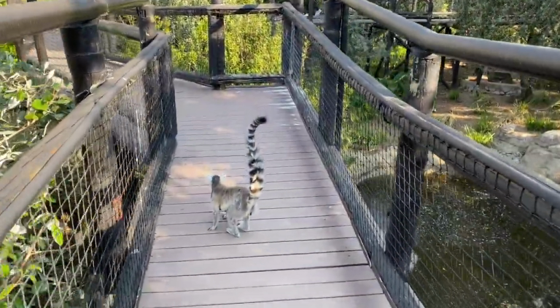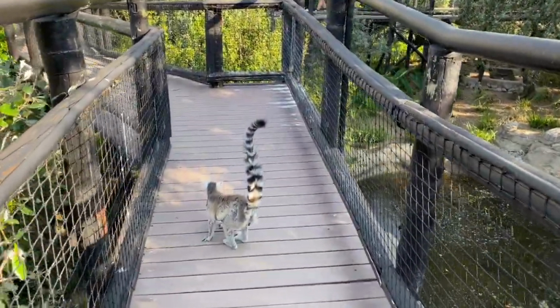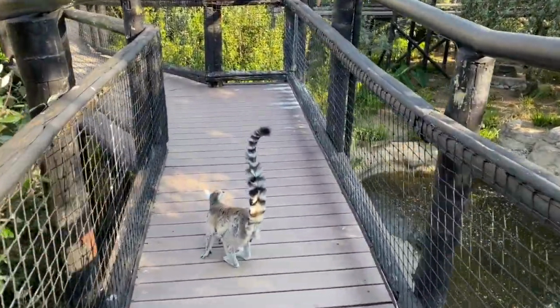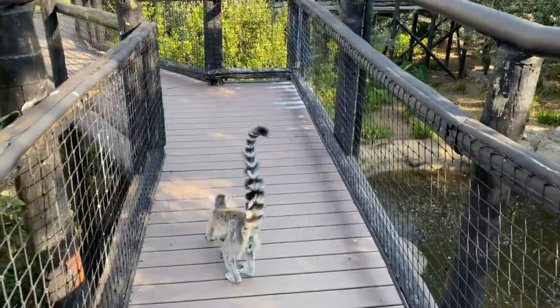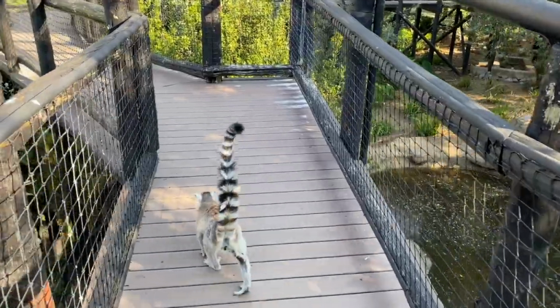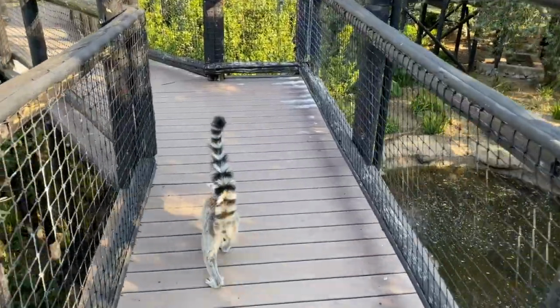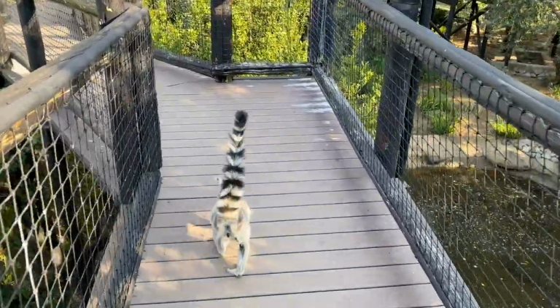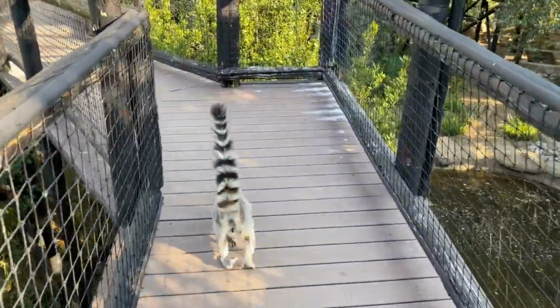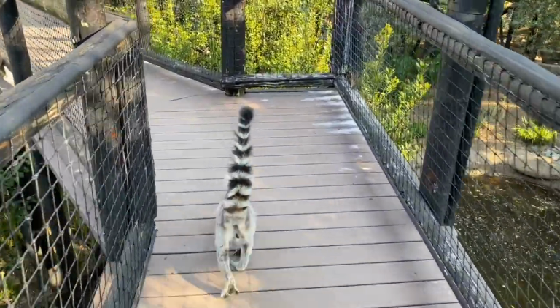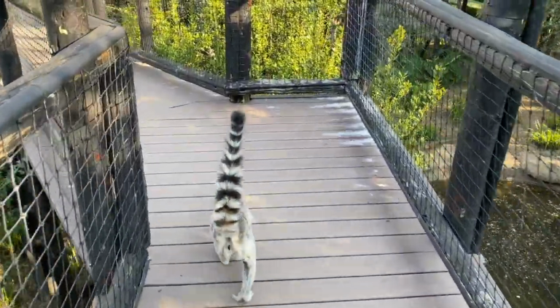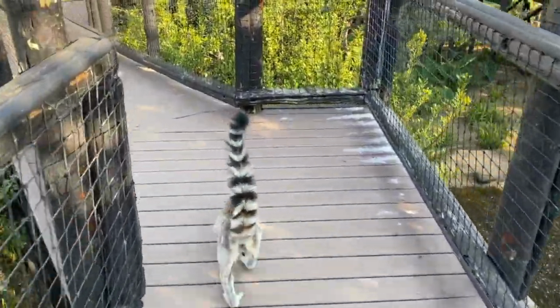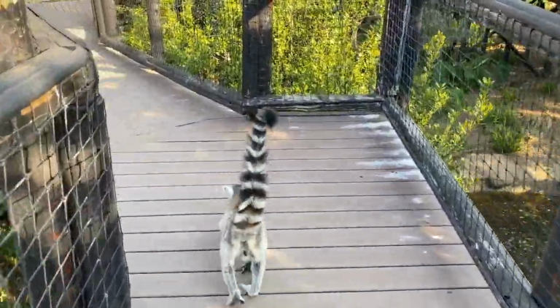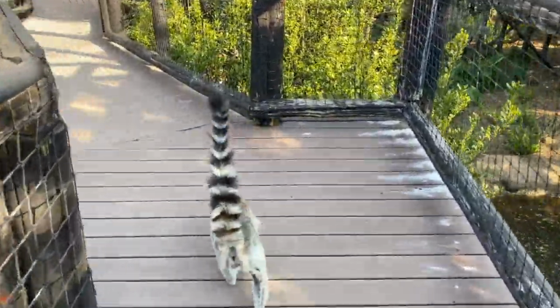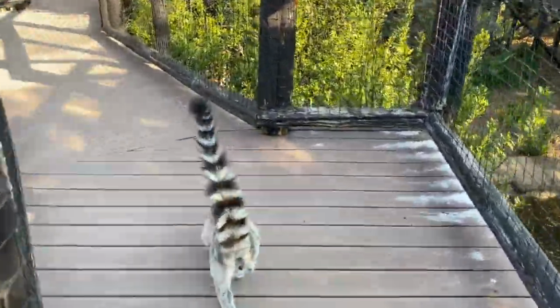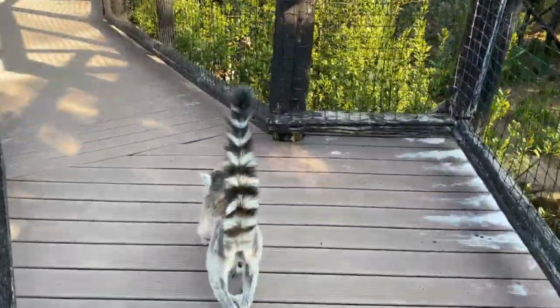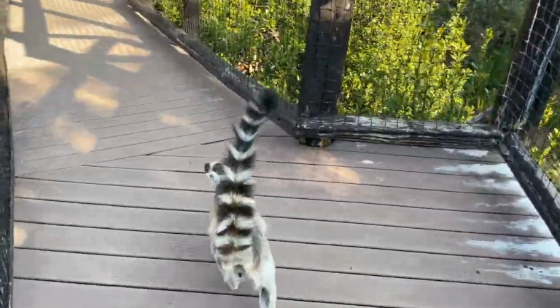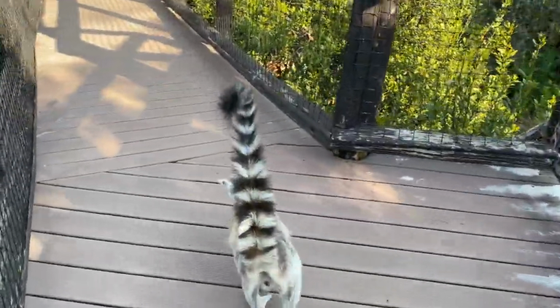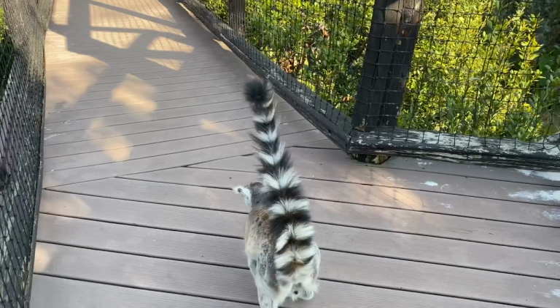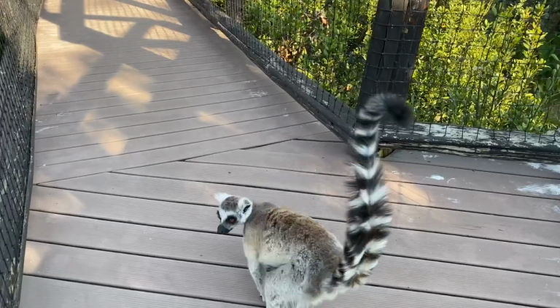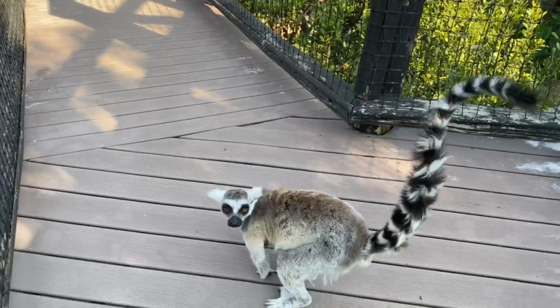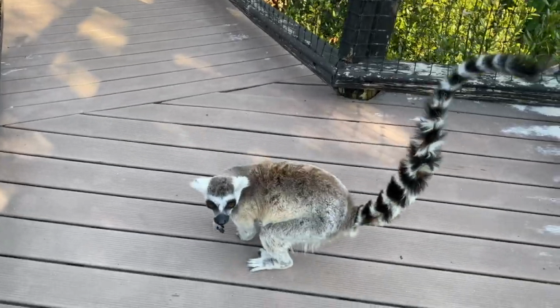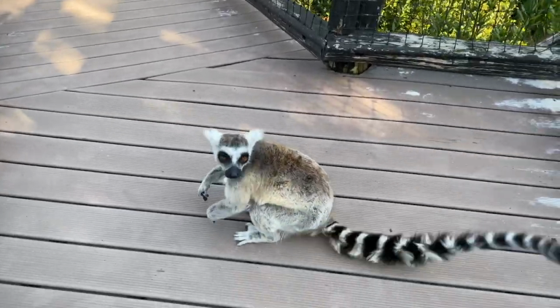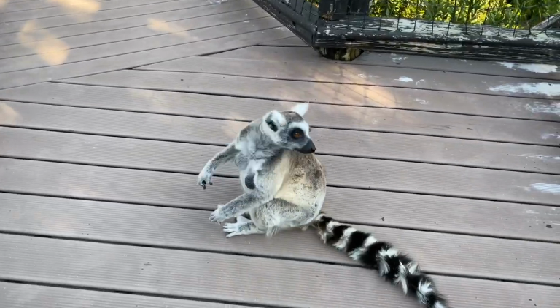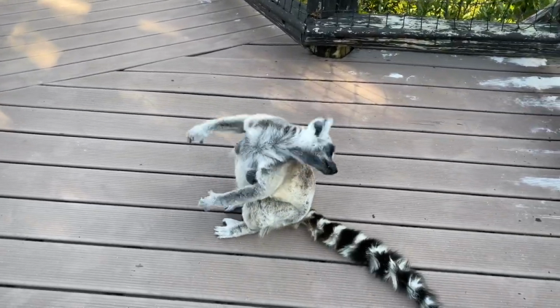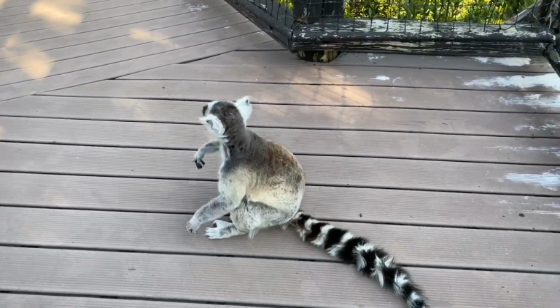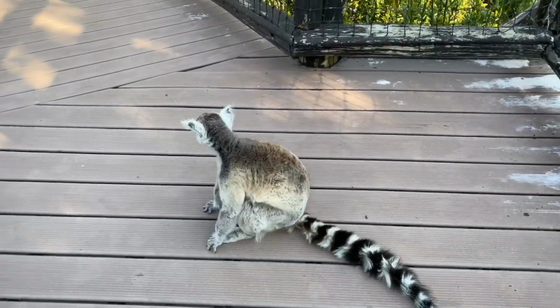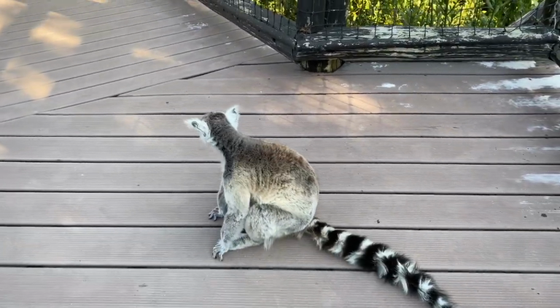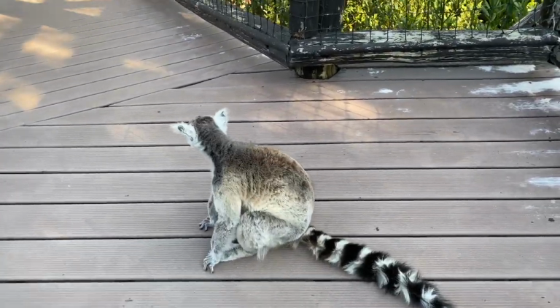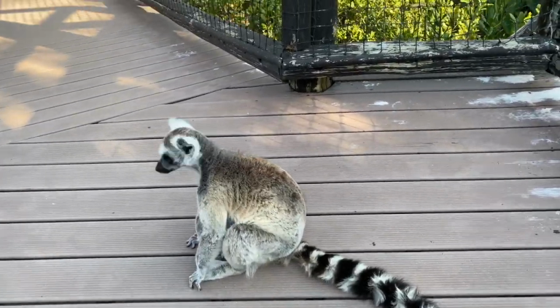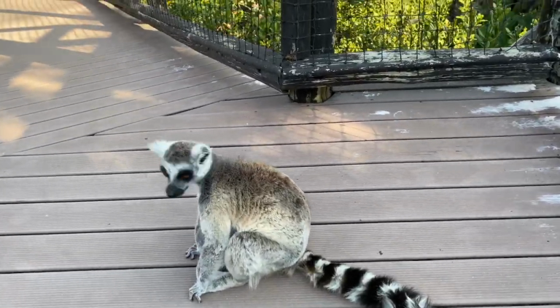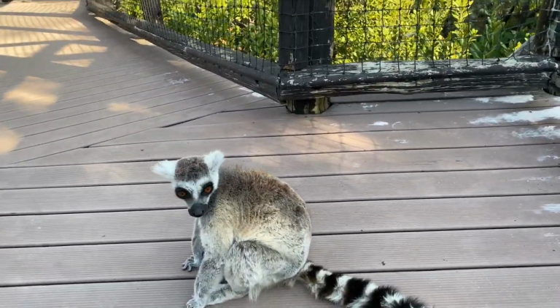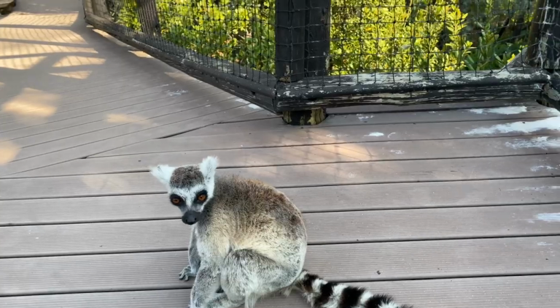This is a ring-tailed lemur and is native to the island of Madagascar. They are known to be very social and live in large groups of up to 30. This one was social towards me too — it seemed a harmless animal so I got closer.